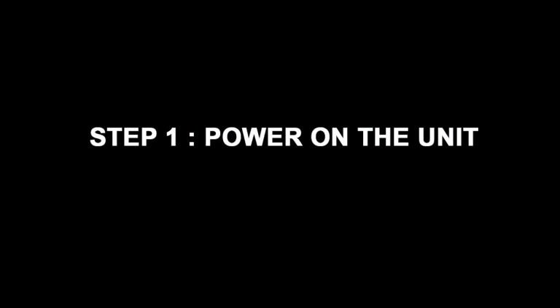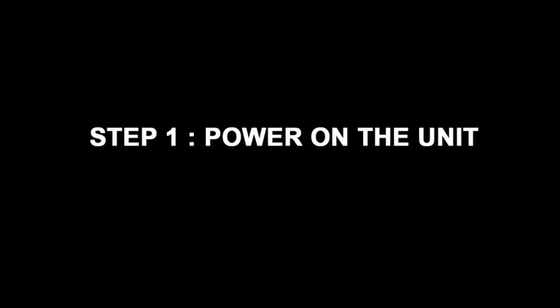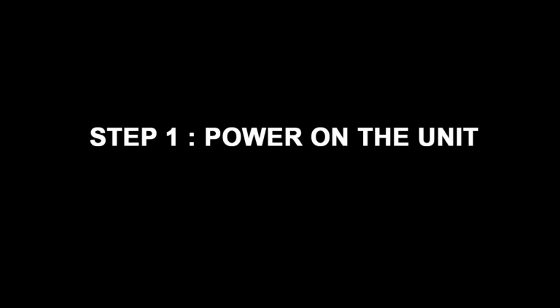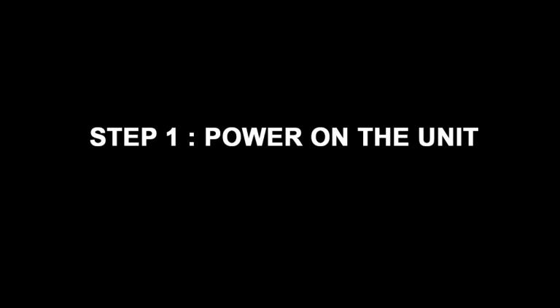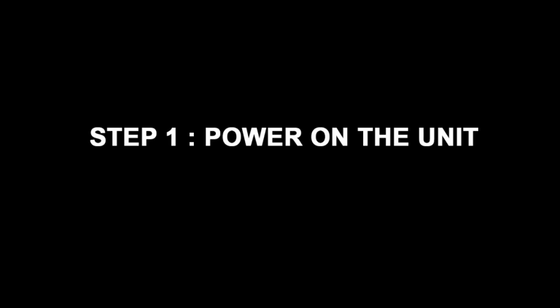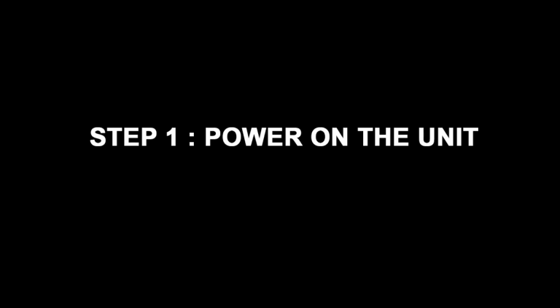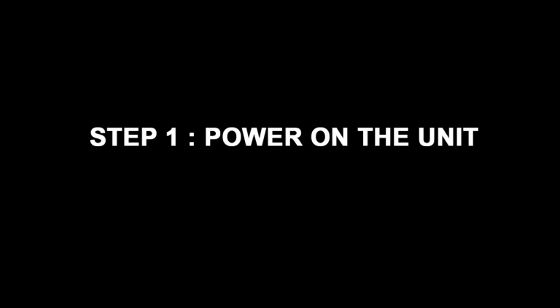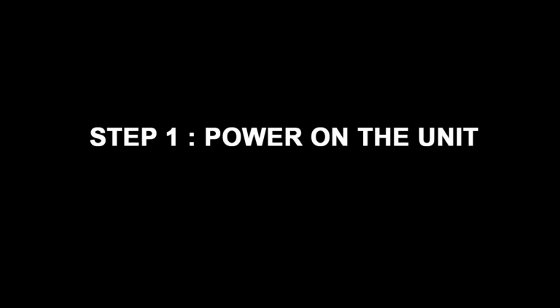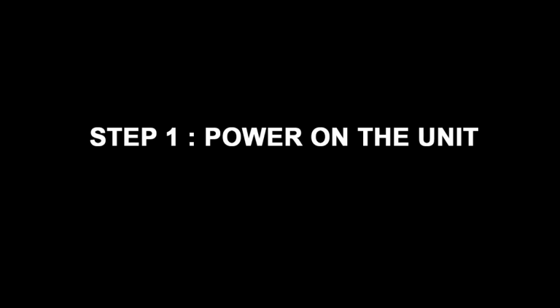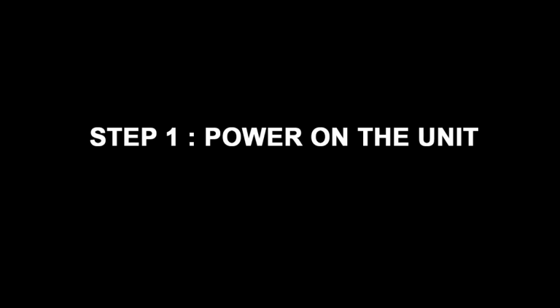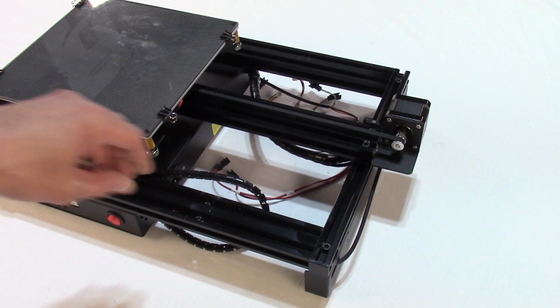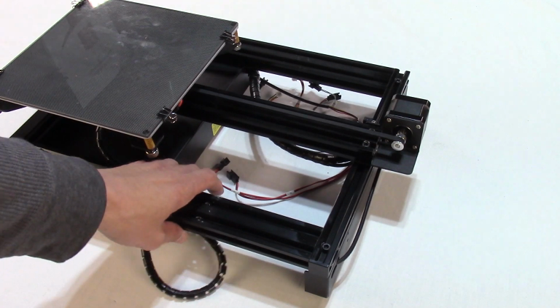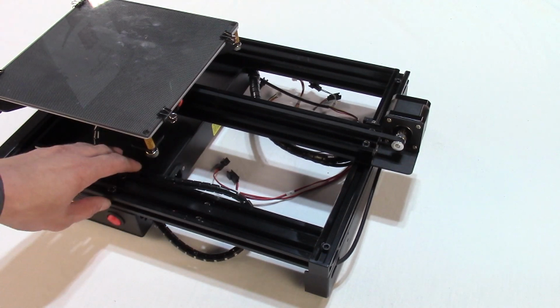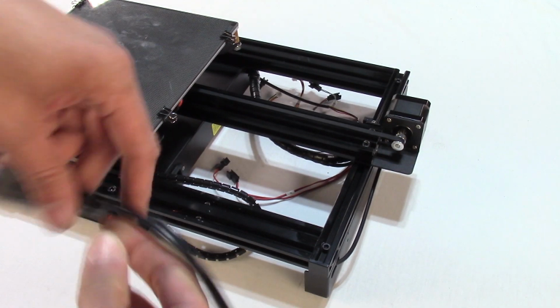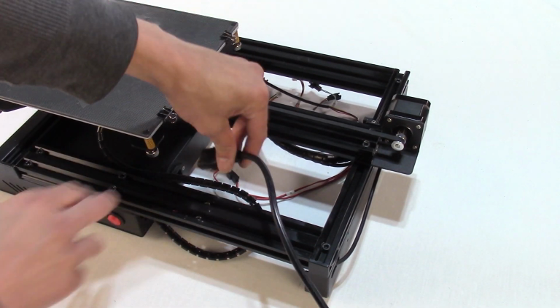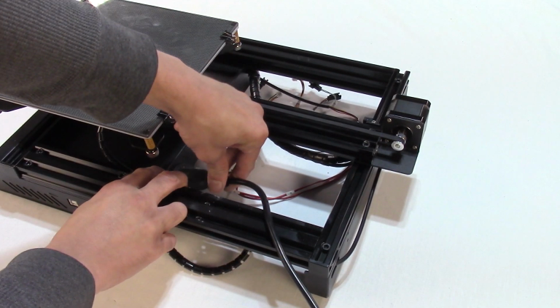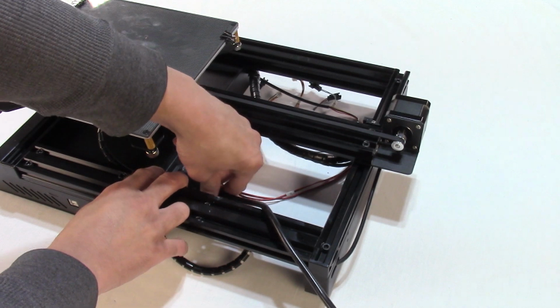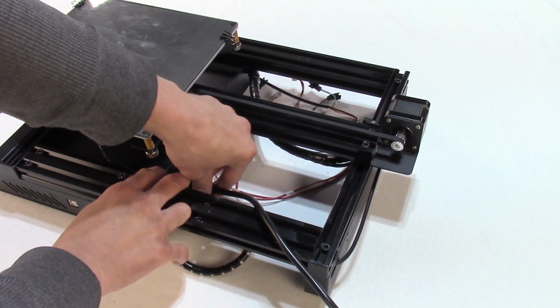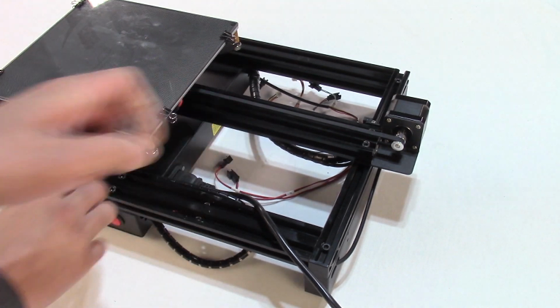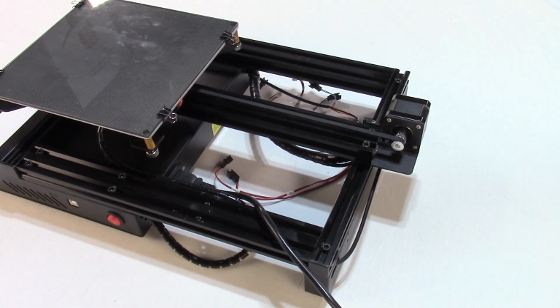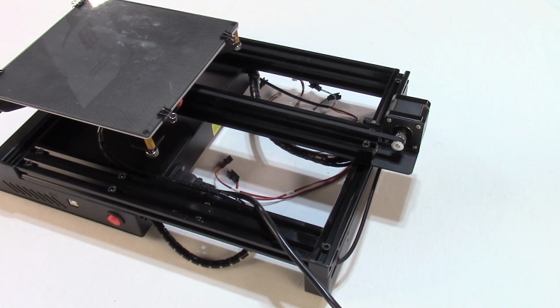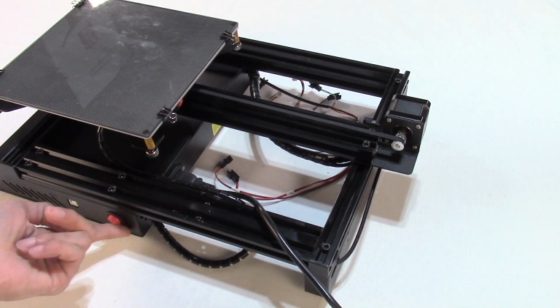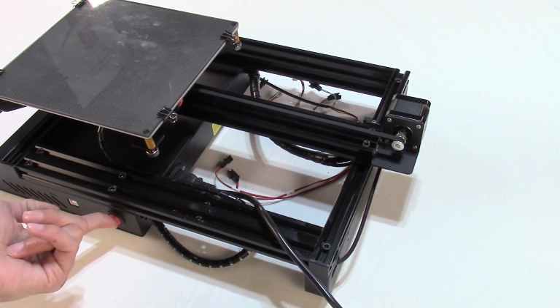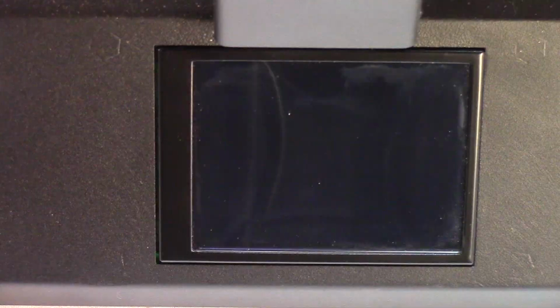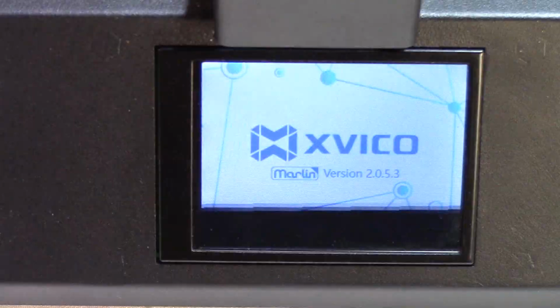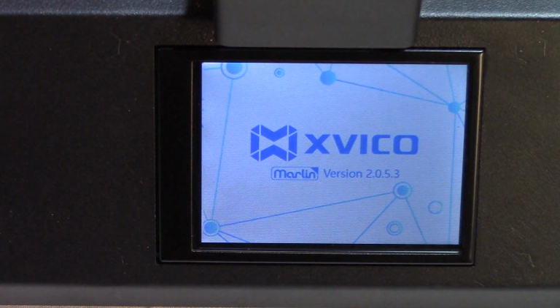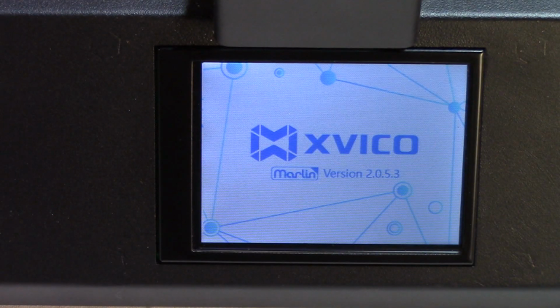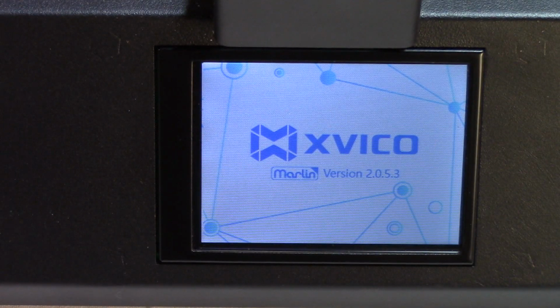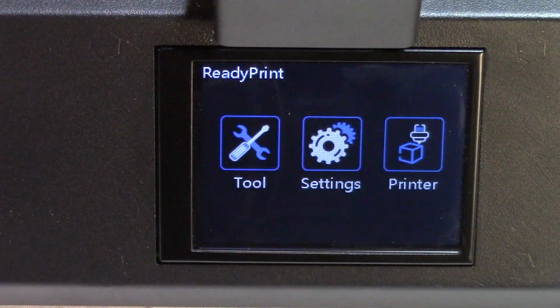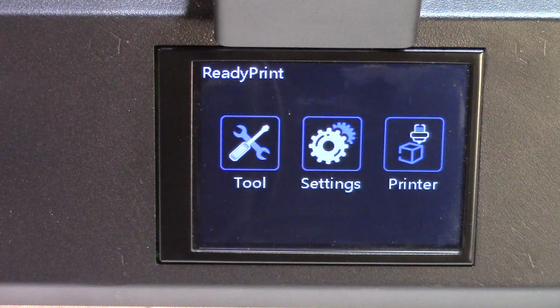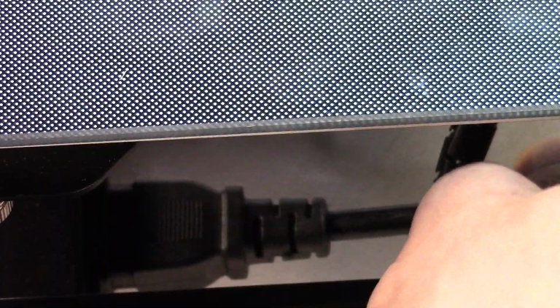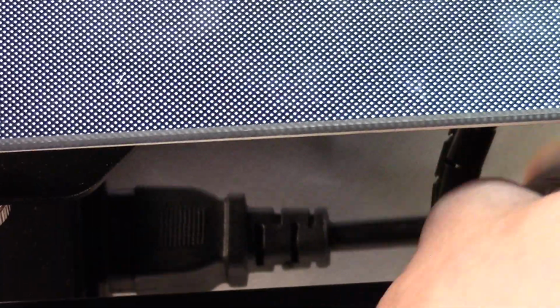Step 1: Power on the unit. Check the power's voltage setting for your country's power needs. Power on the Xvico X3 to make sure that the unit powers on and the LCD turns on.